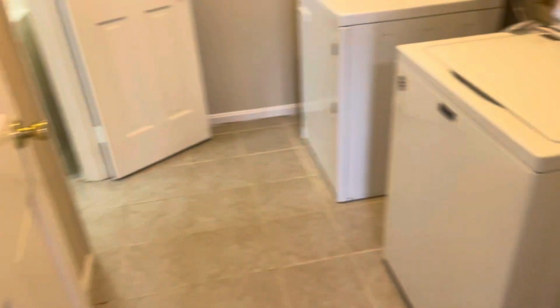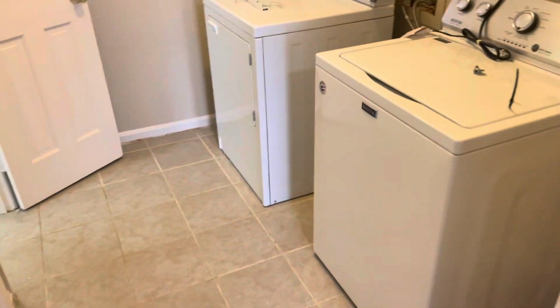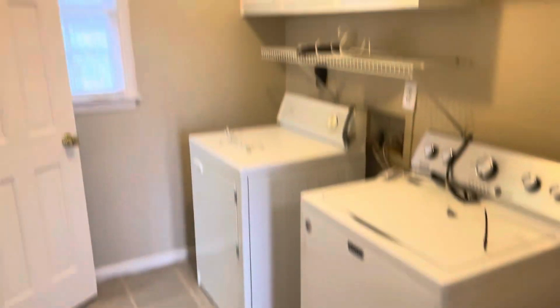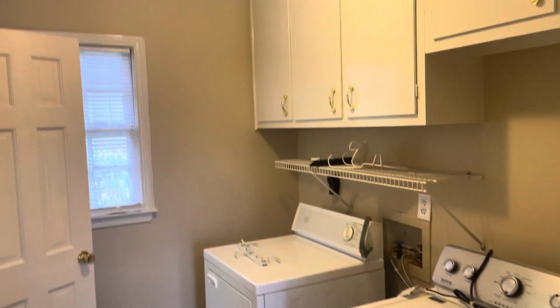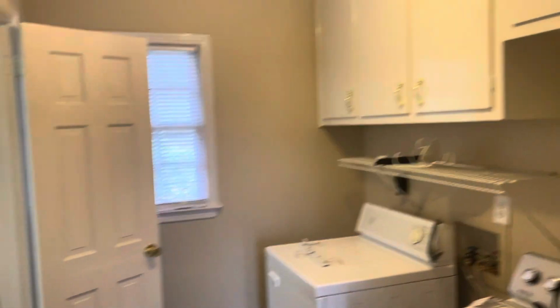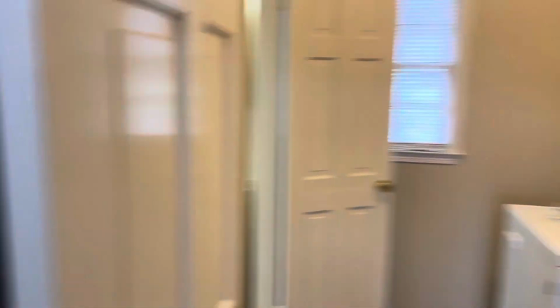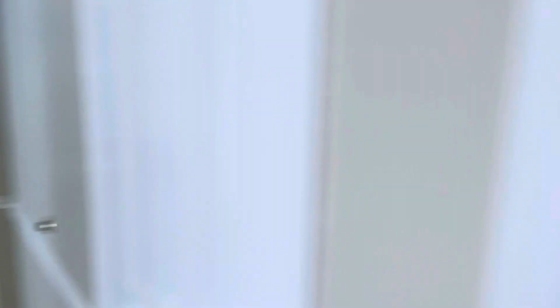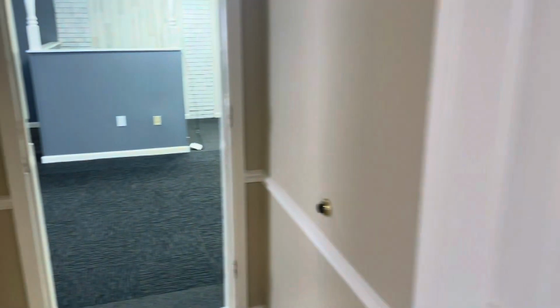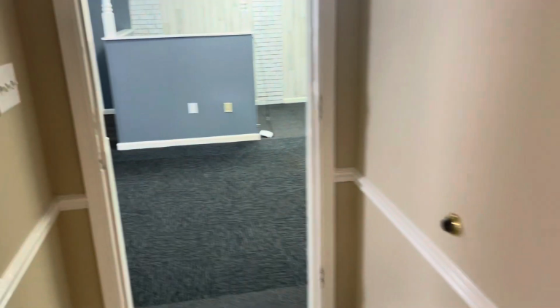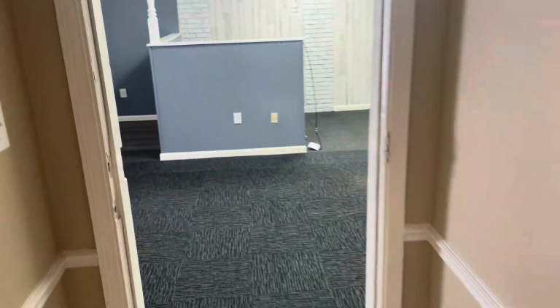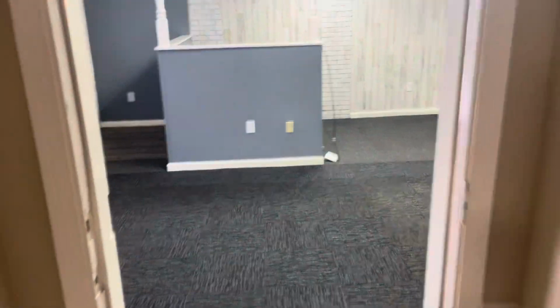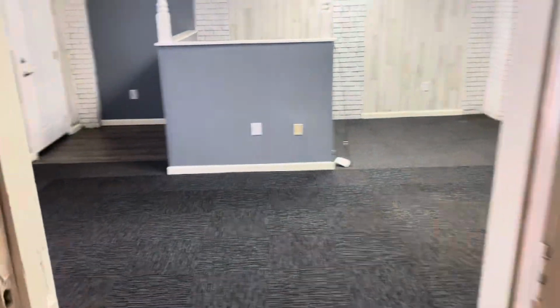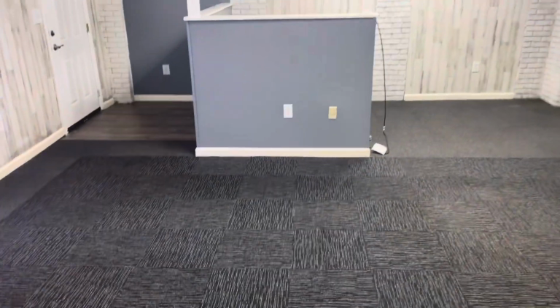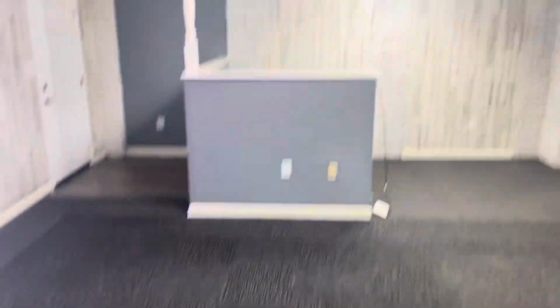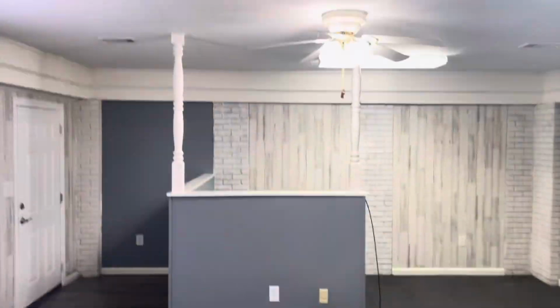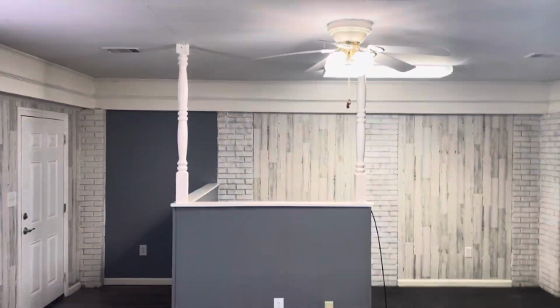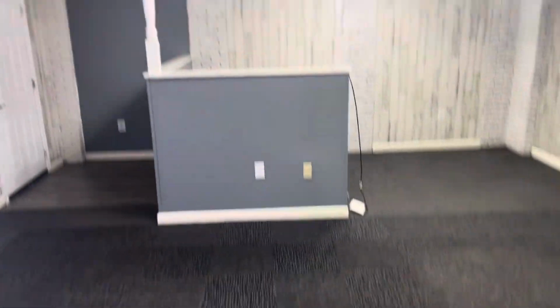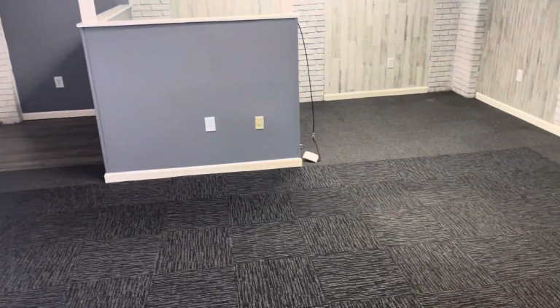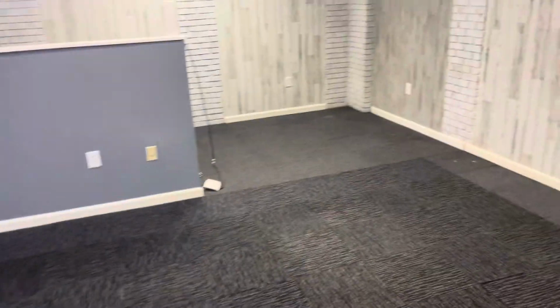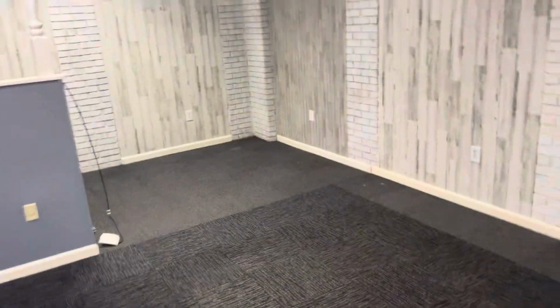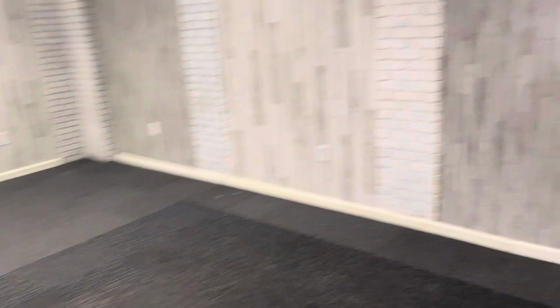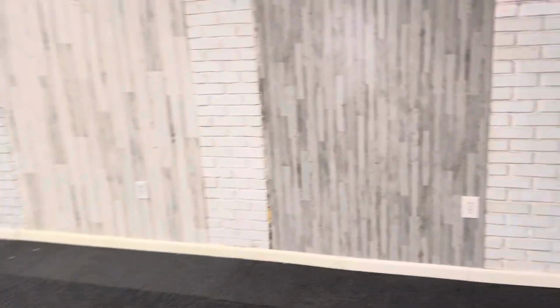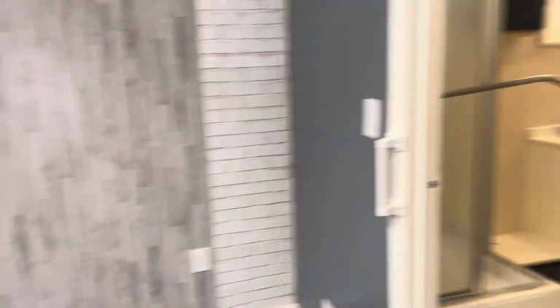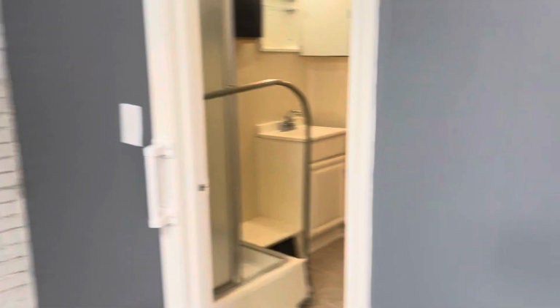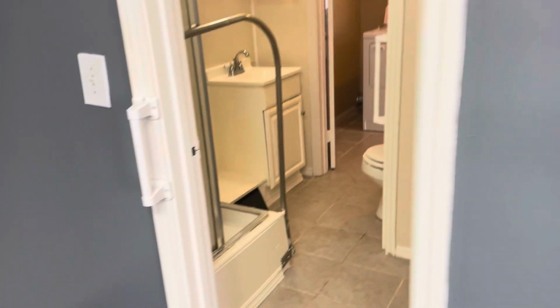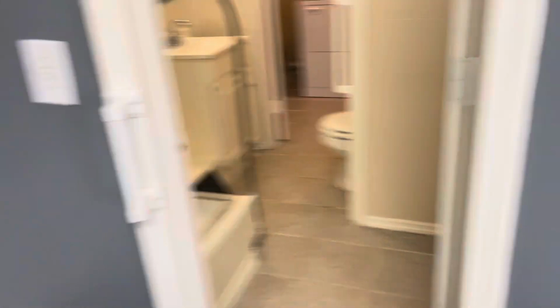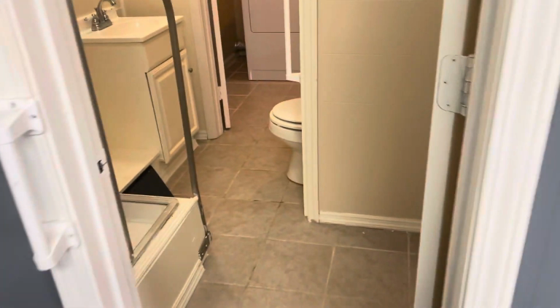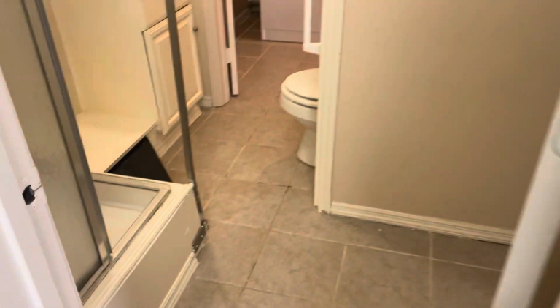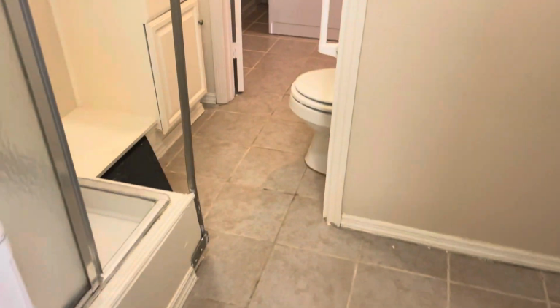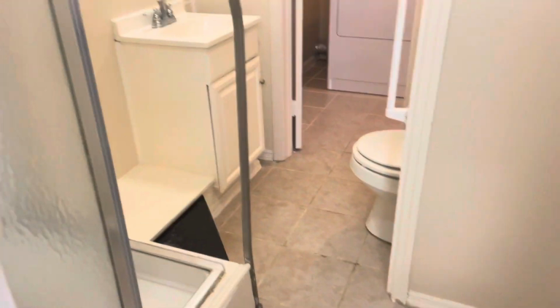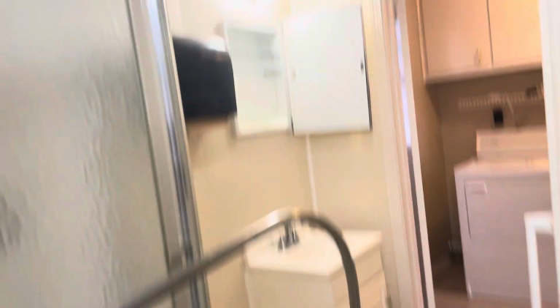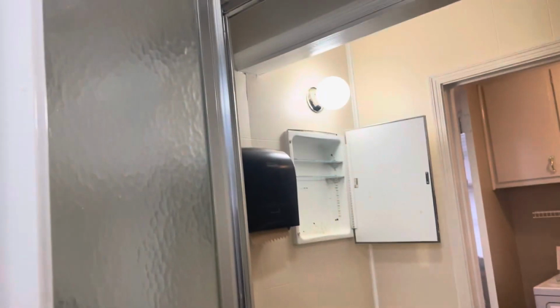Laundry here. And this room could be a home office or another bedroom if you want it to be. It has its own bathroom that connects to the laundry, with a little stand-up shower.